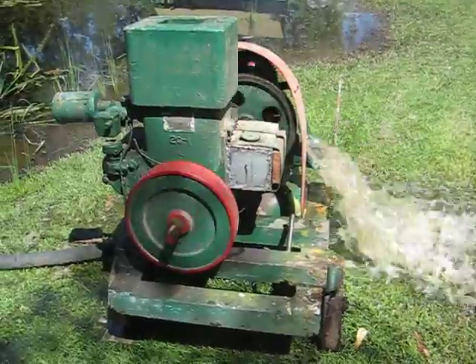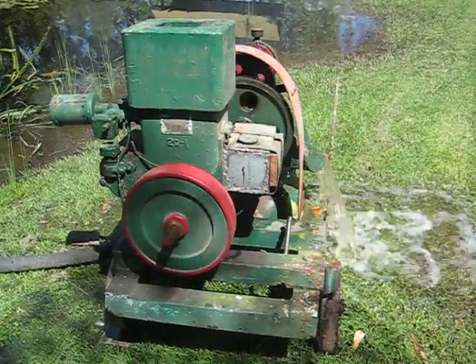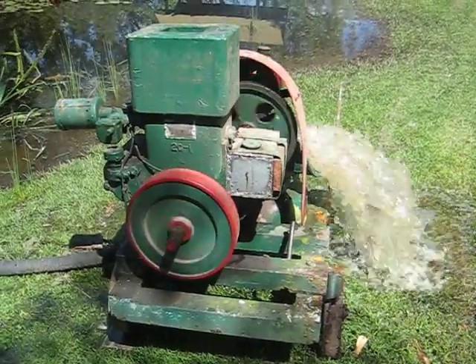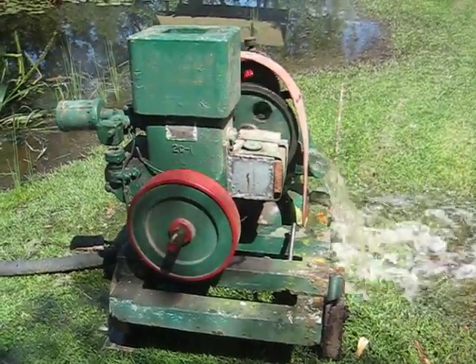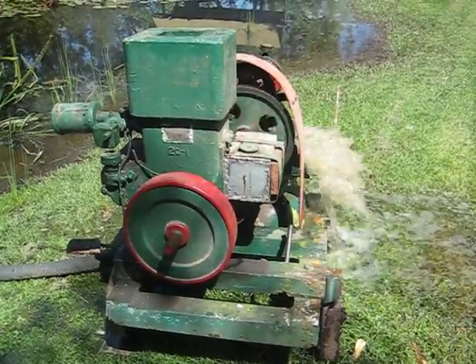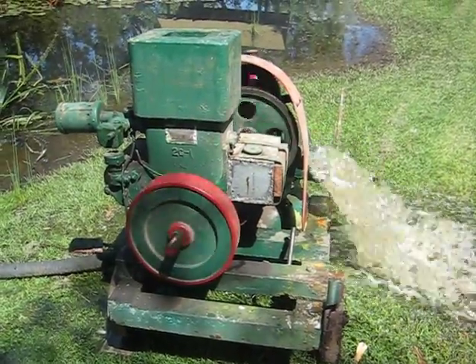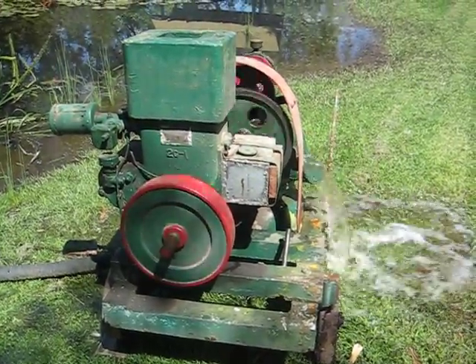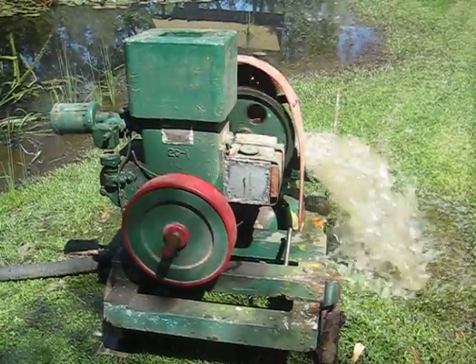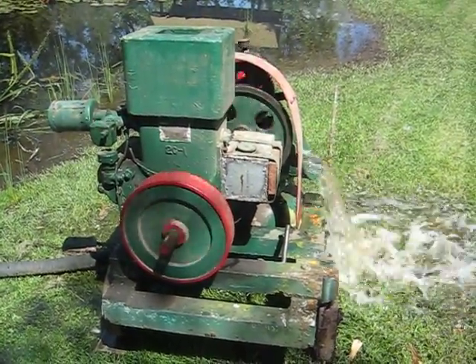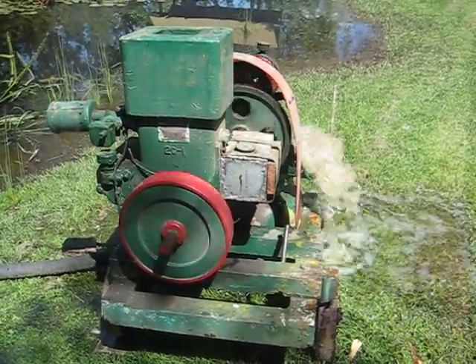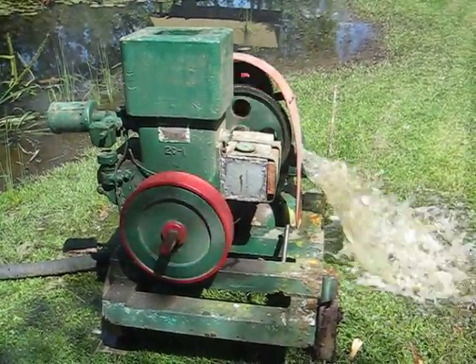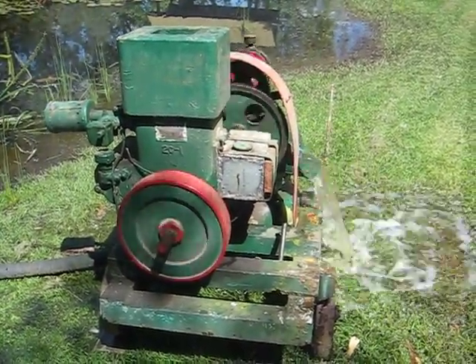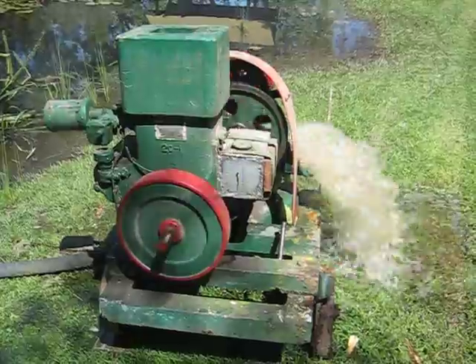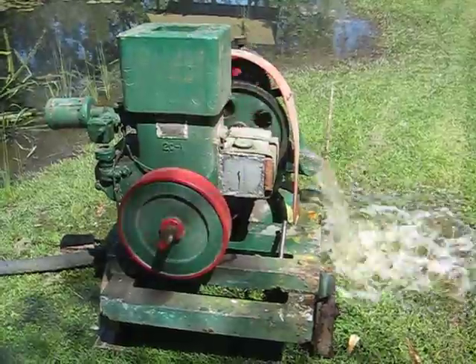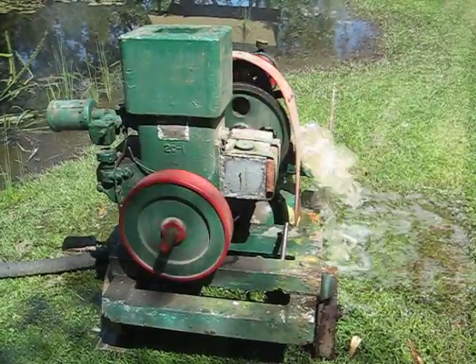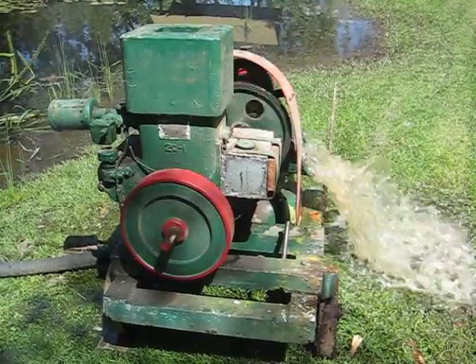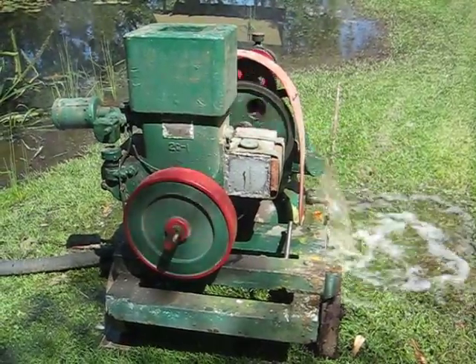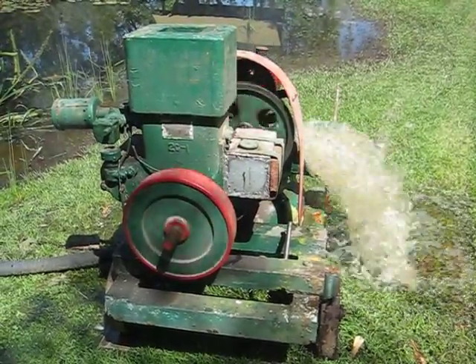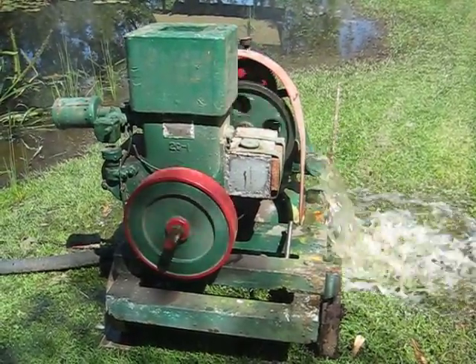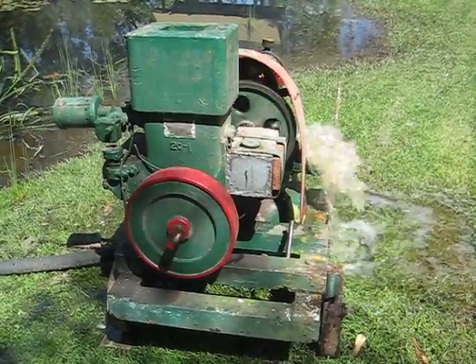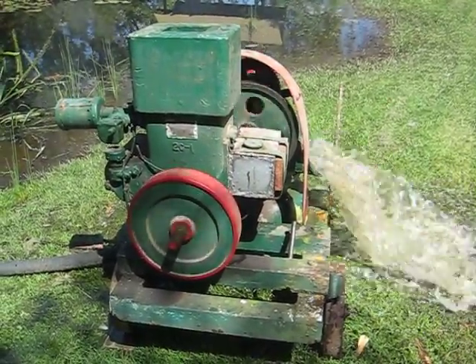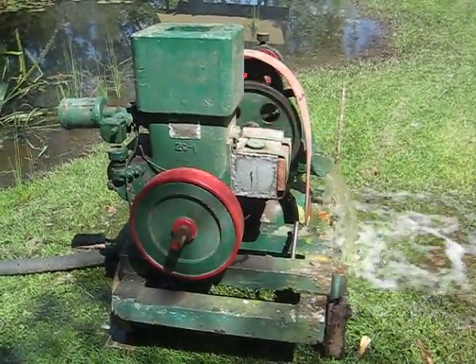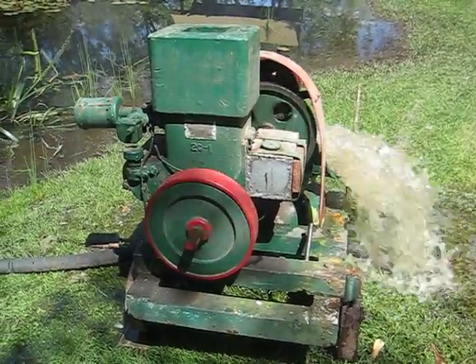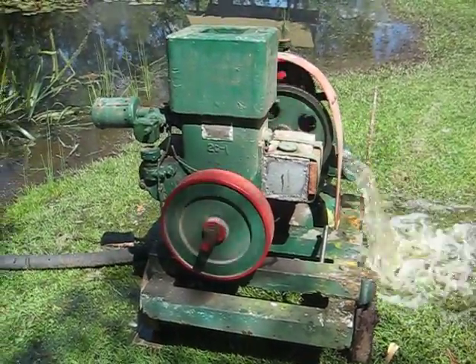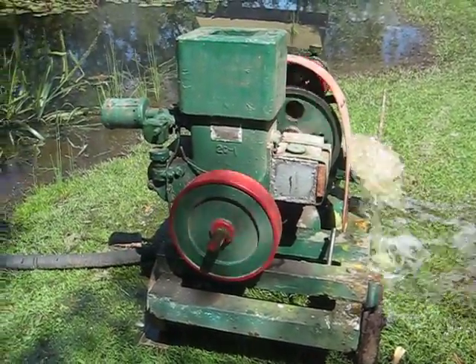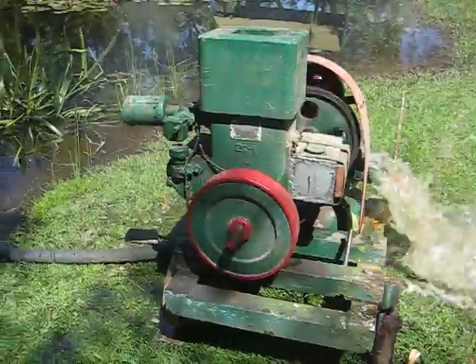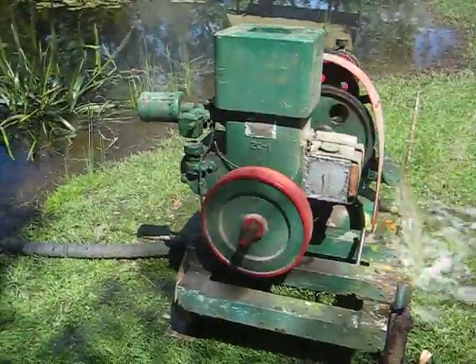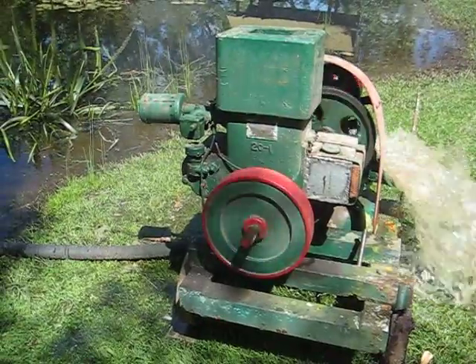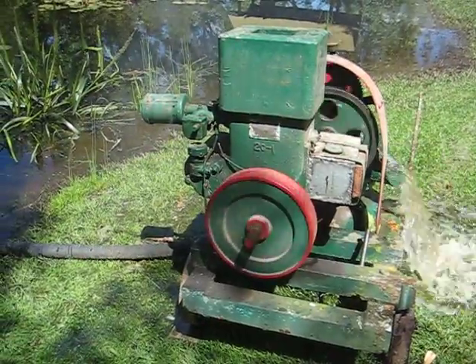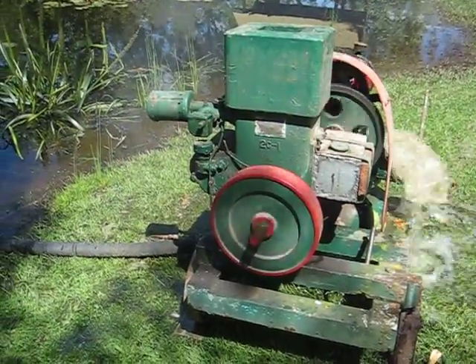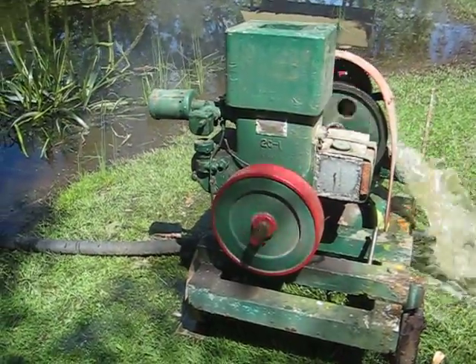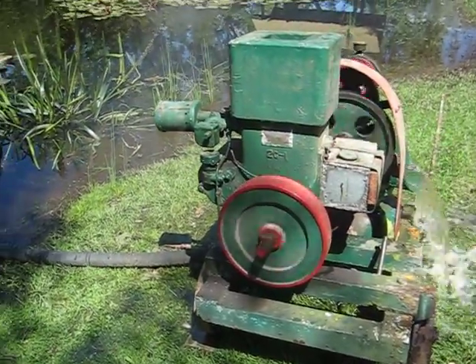This is my Buster Club engine, 2hp running at about 450rpm. As you can see it's running a sludge pump — come round to the side and have a look at that.